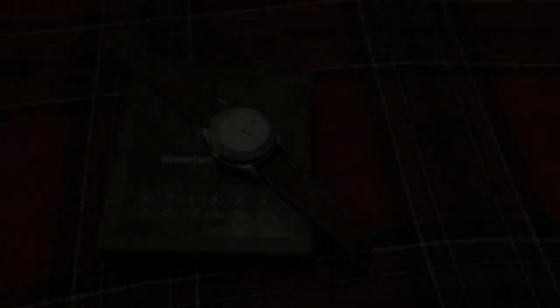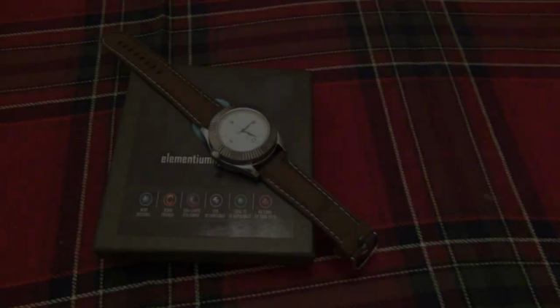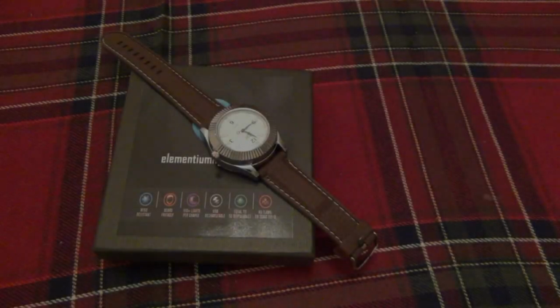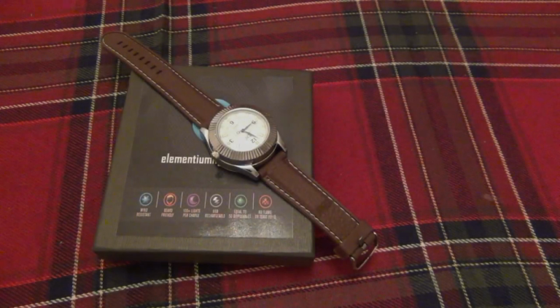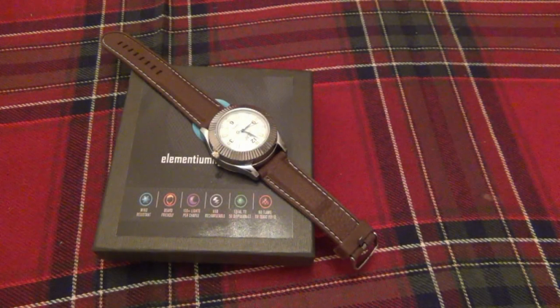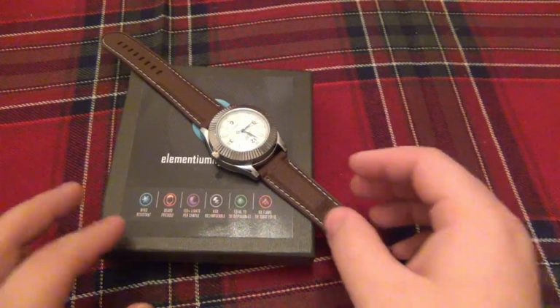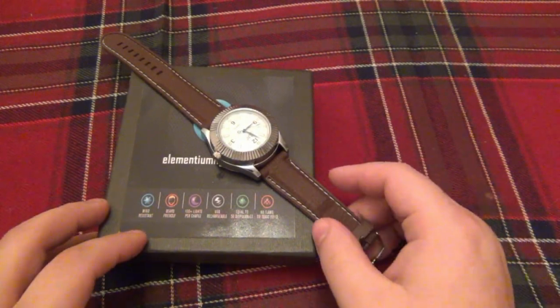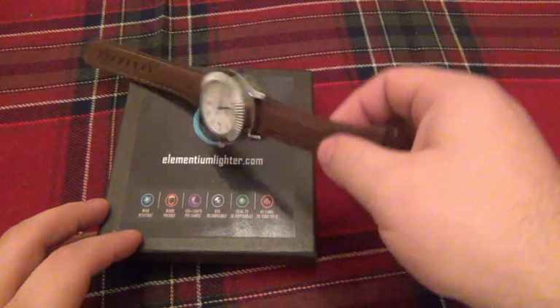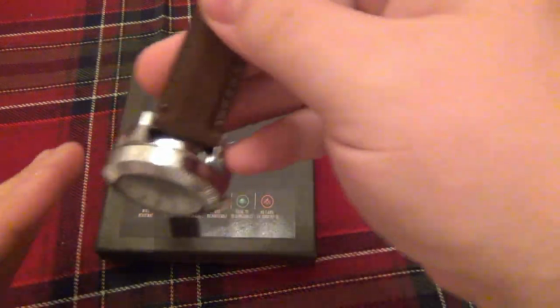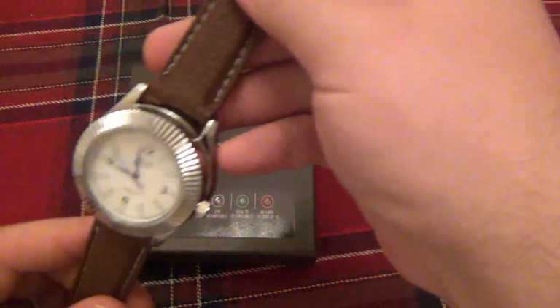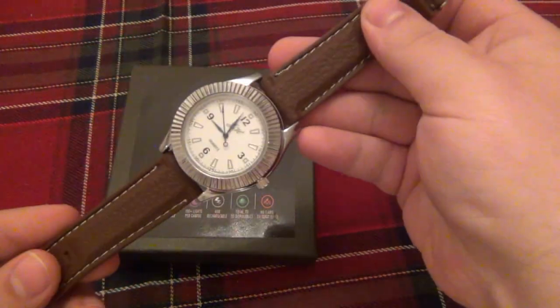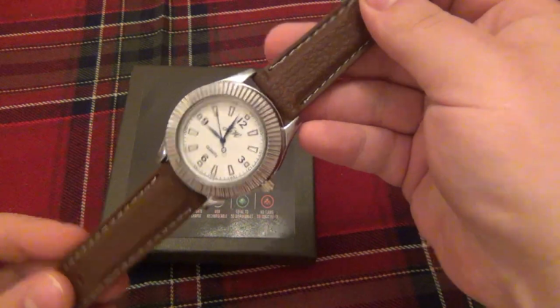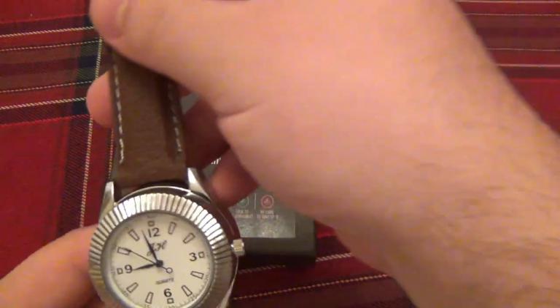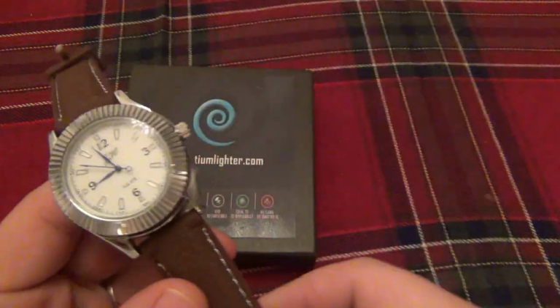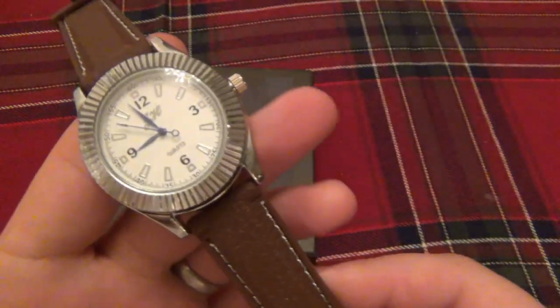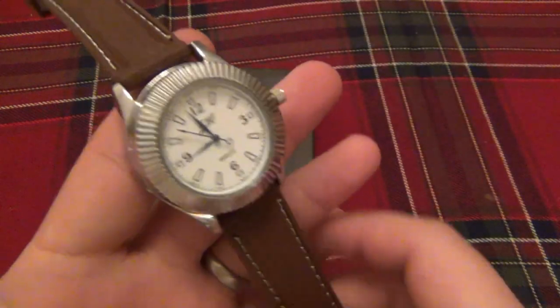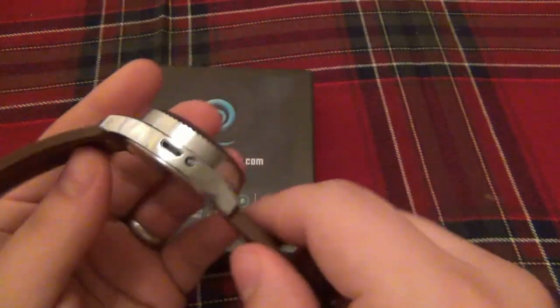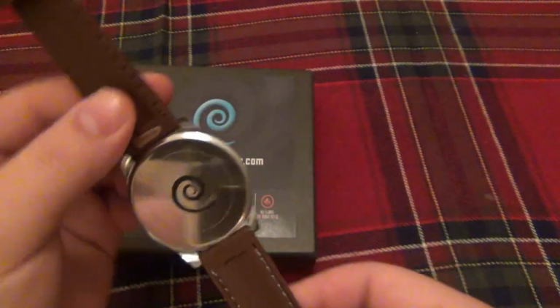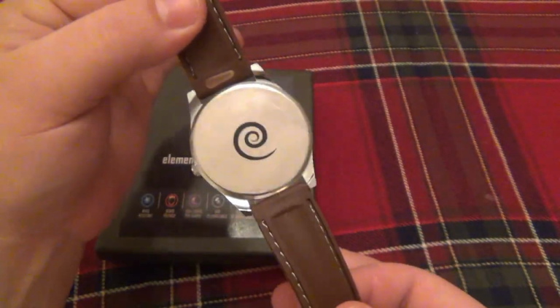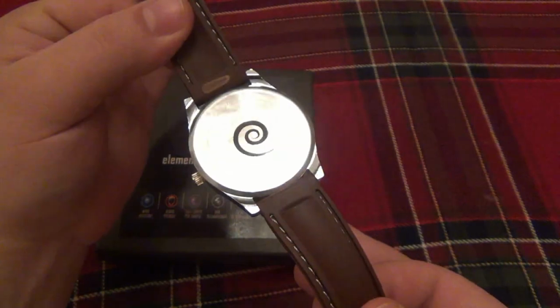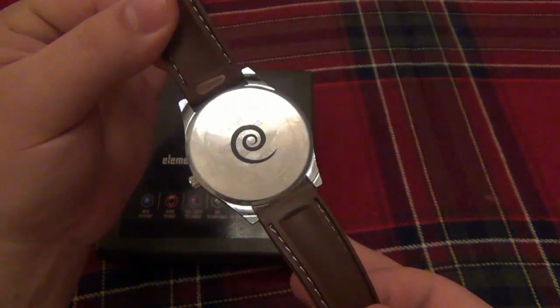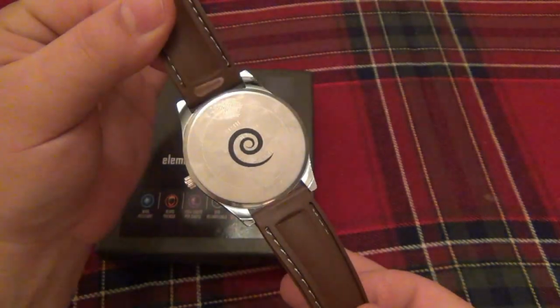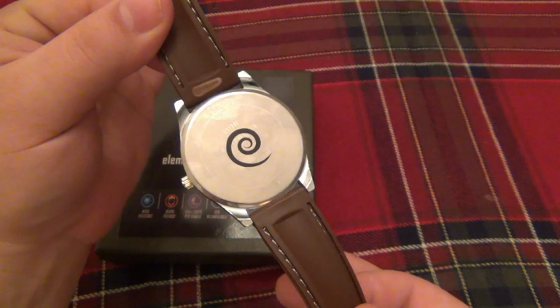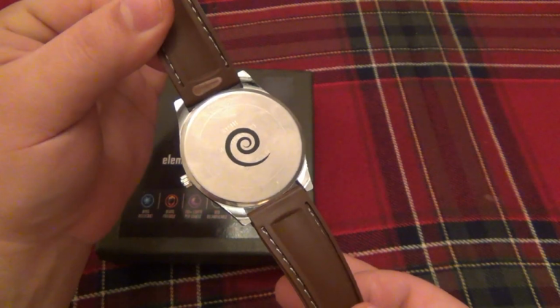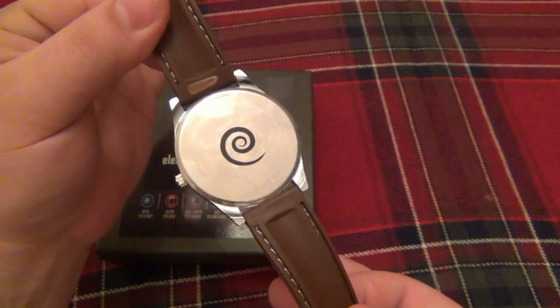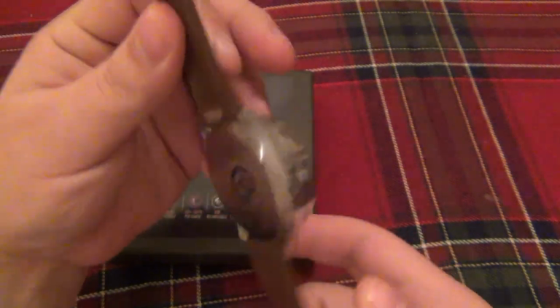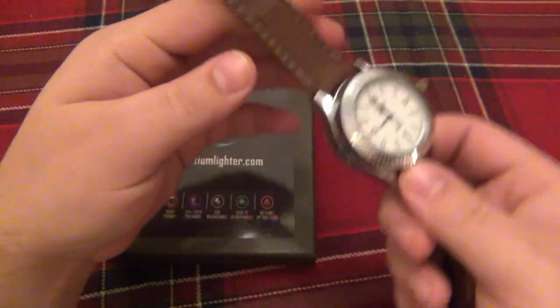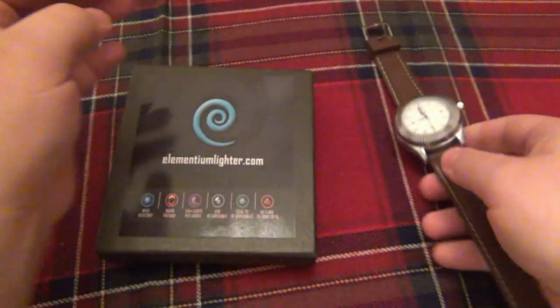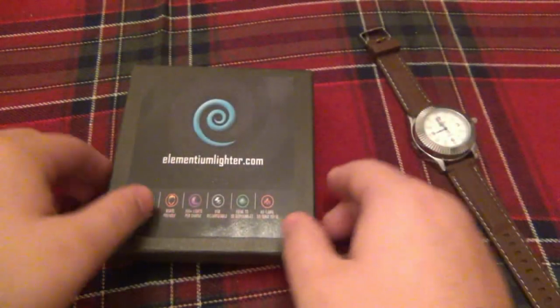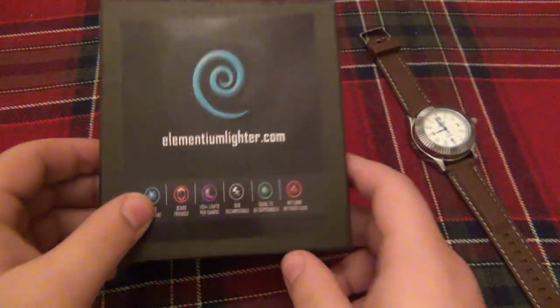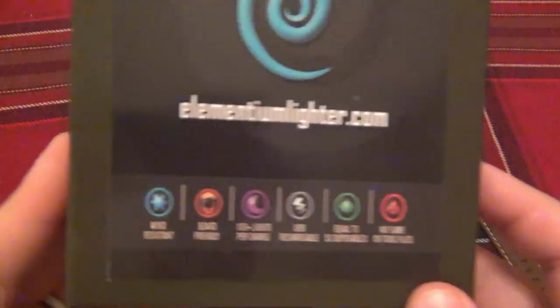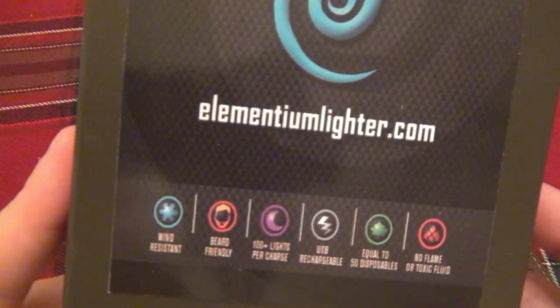Hey, what's going on guys? Well, tons and tons of messages on this watch, so it's finally time to show it. I asked you guys in one of the videos if you recognize that logo, and some of you did know it's the Elementium.